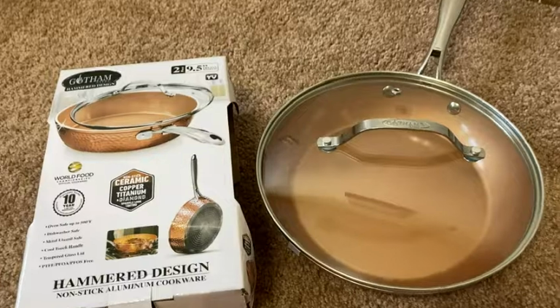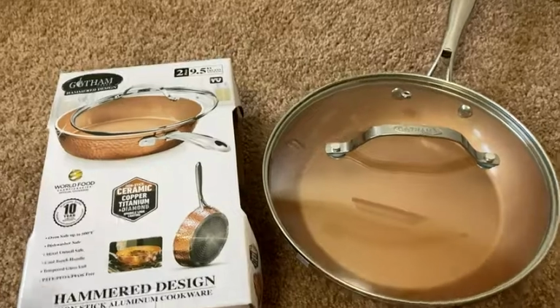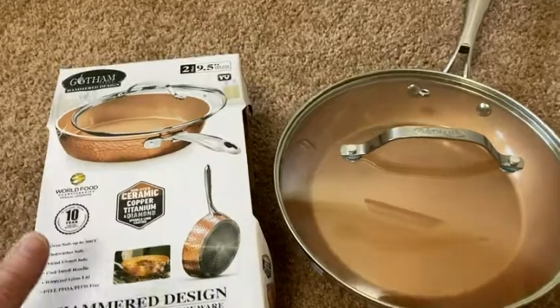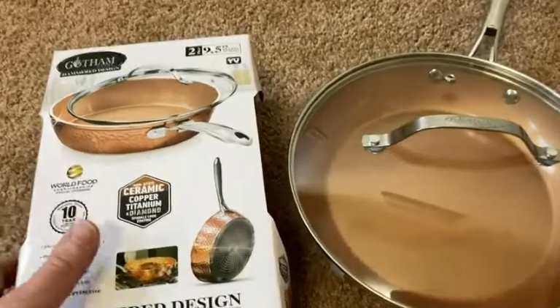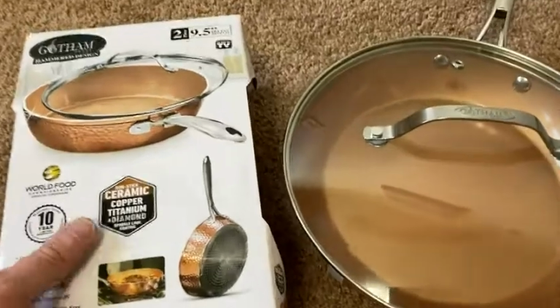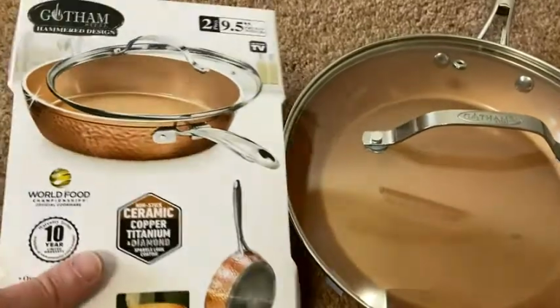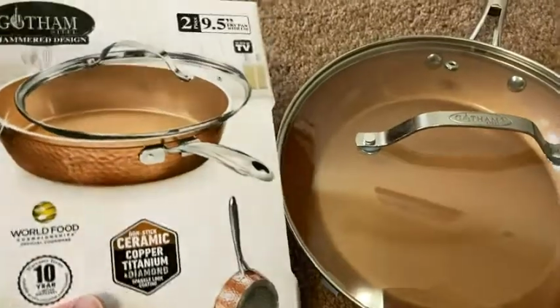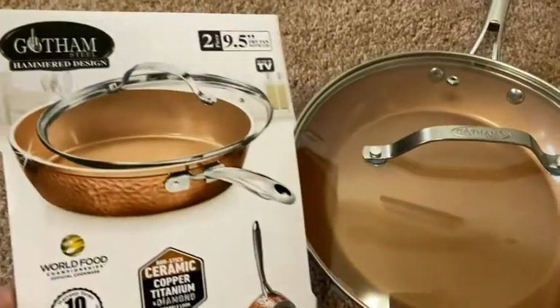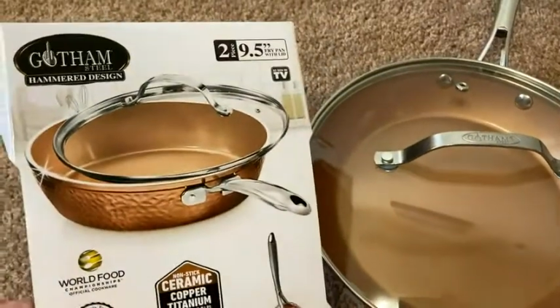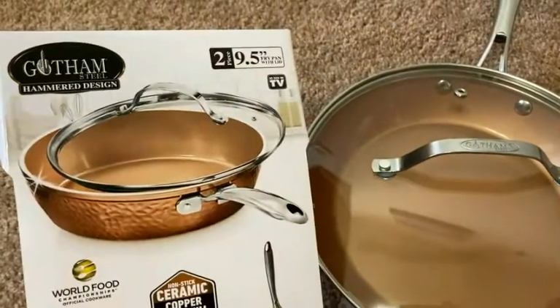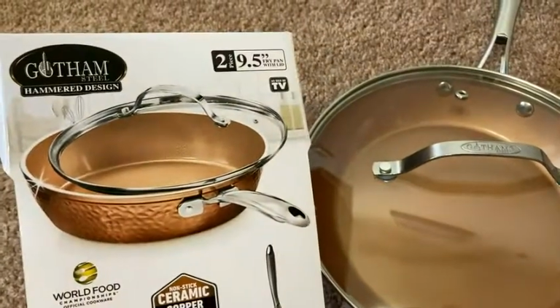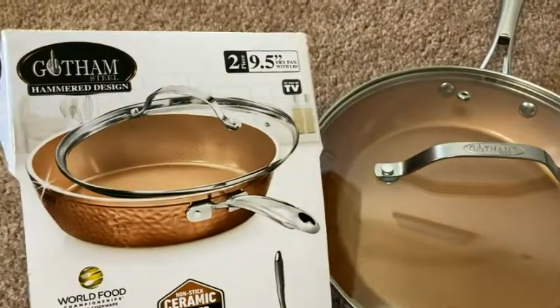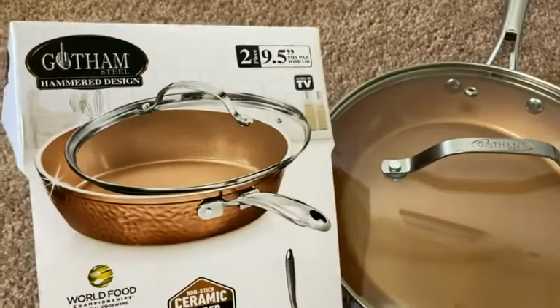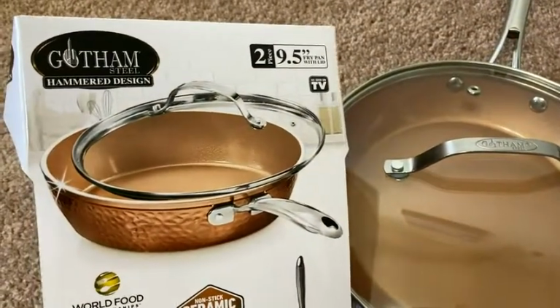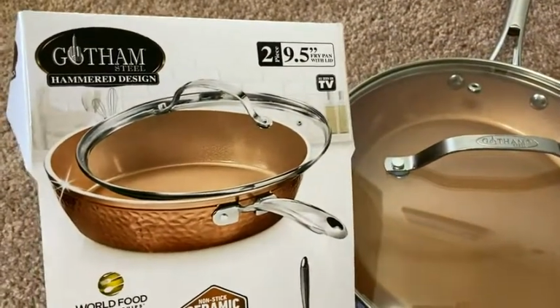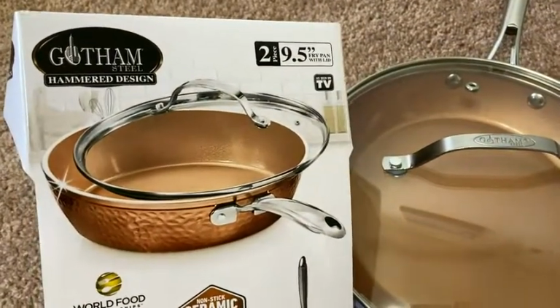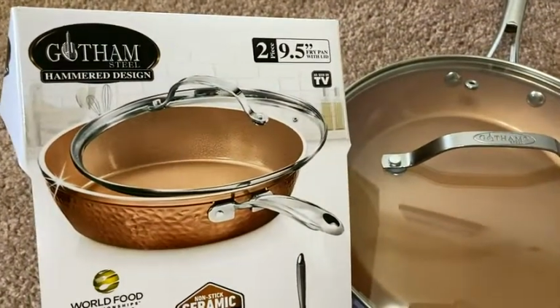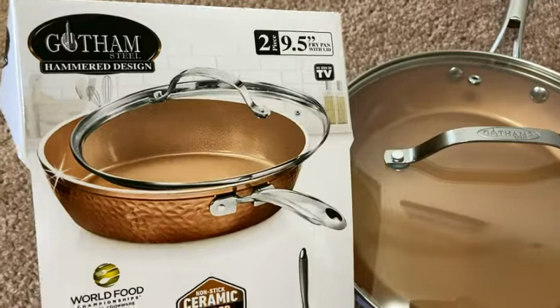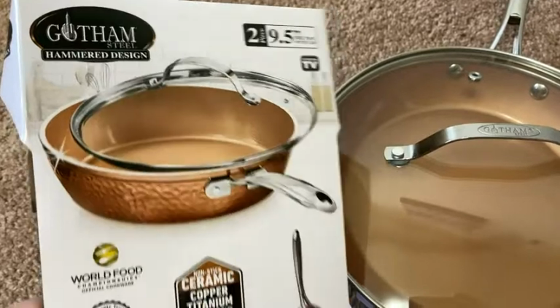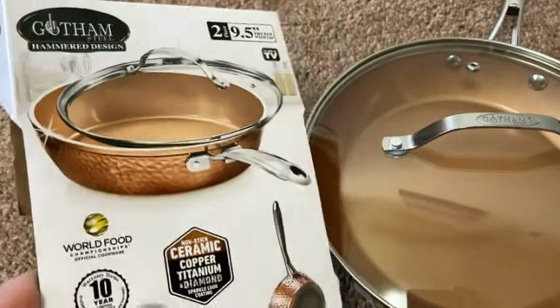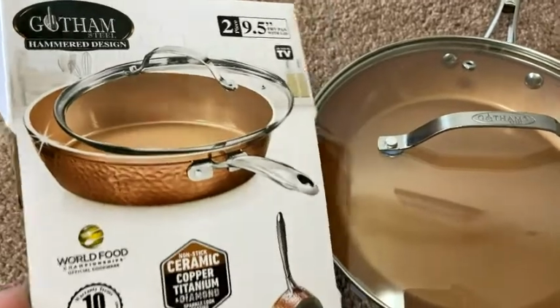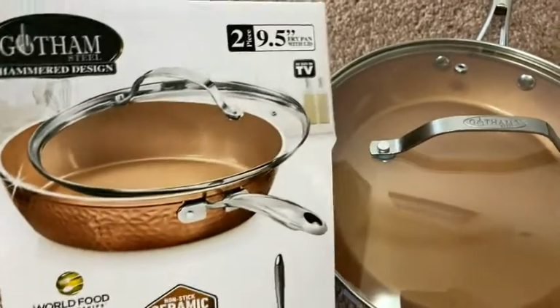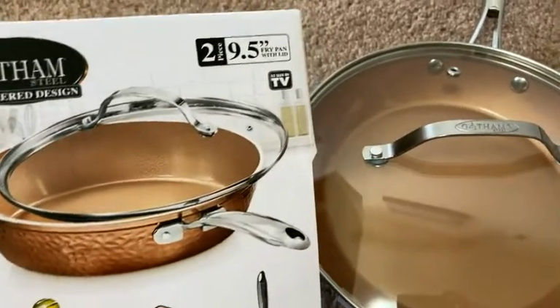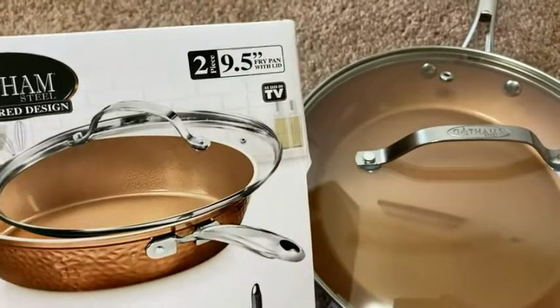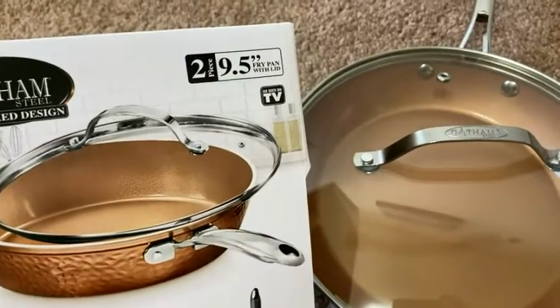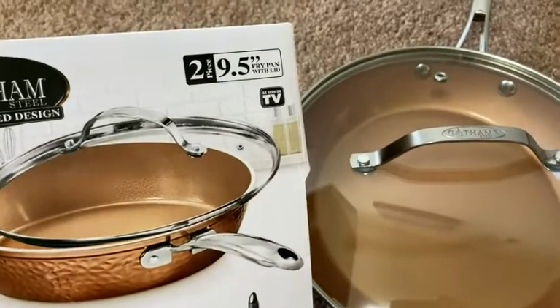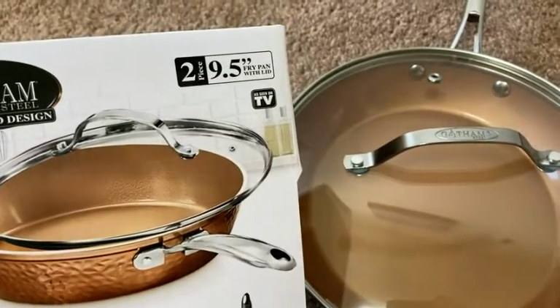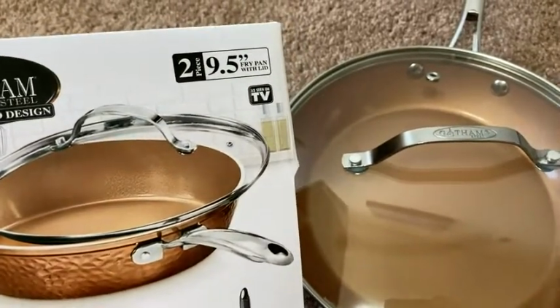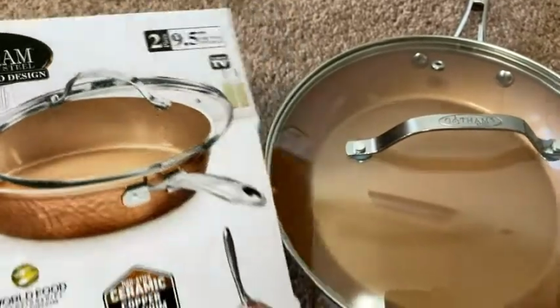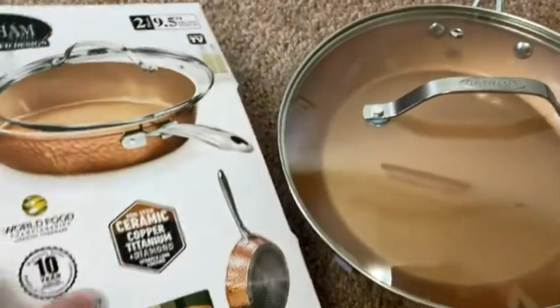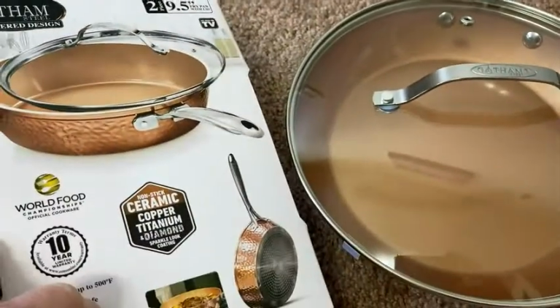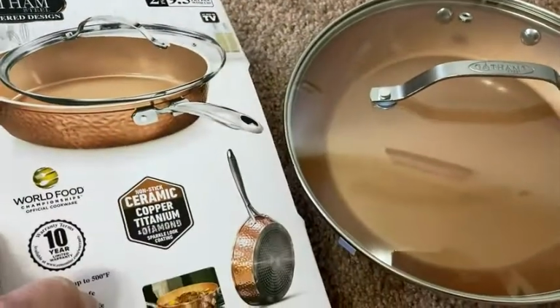Talk about quality. This is really, really good quality. This is Gotham Steel's hammered designed two-piece nine-and-a-half-inch fry pan with lid.